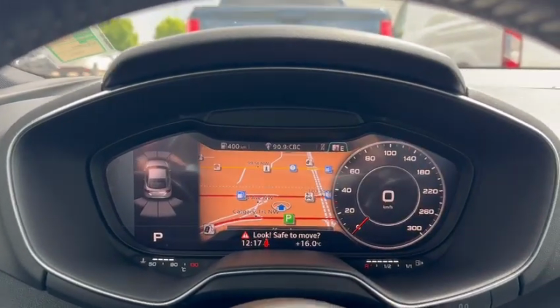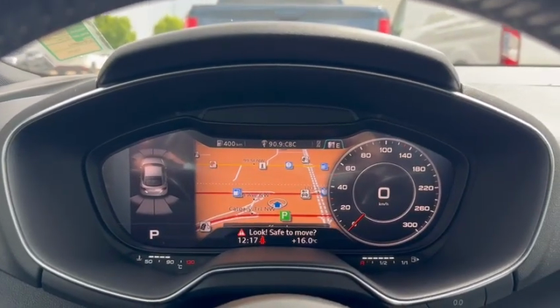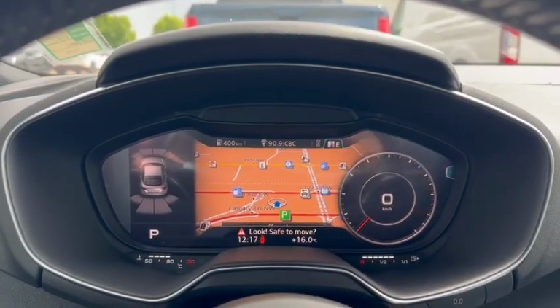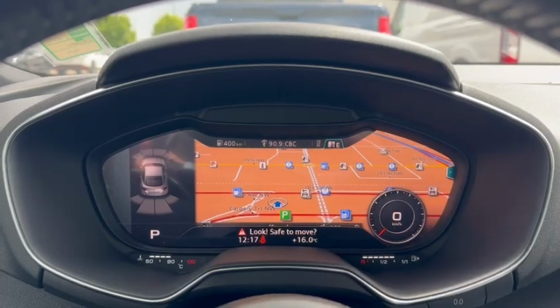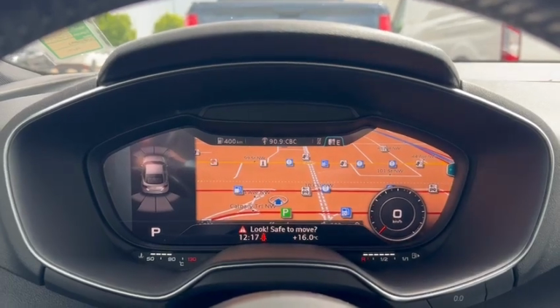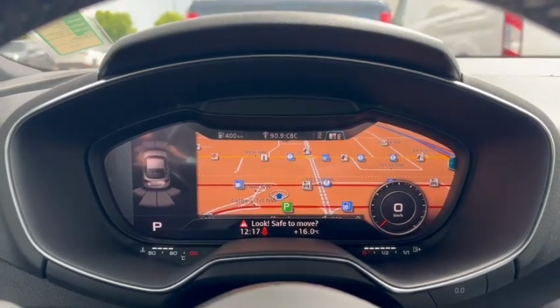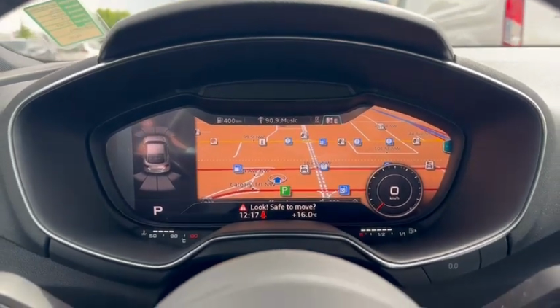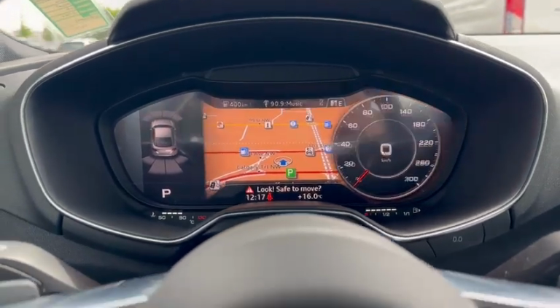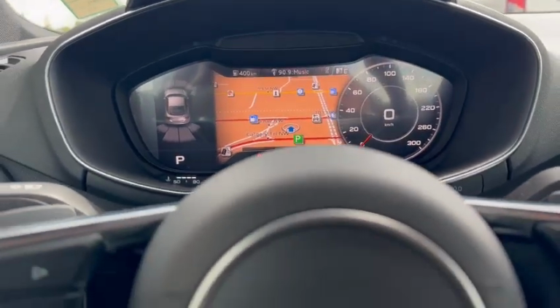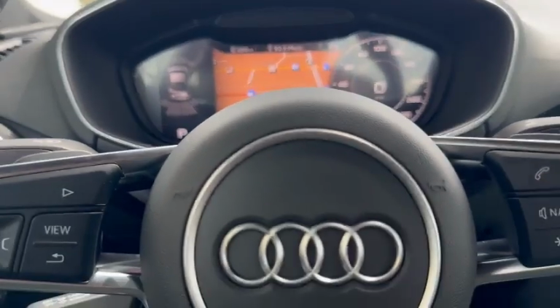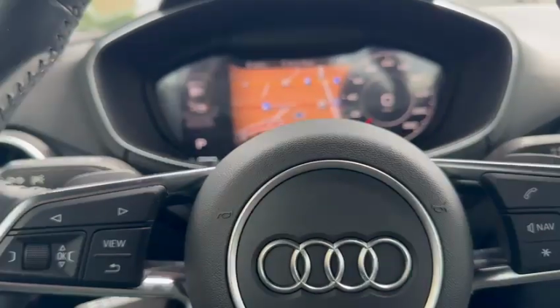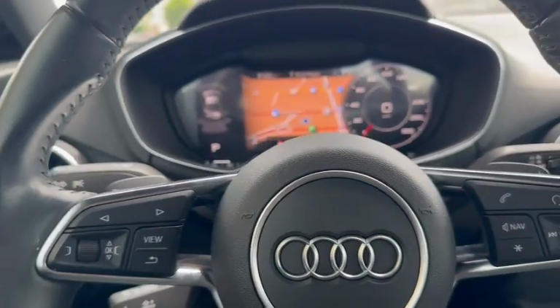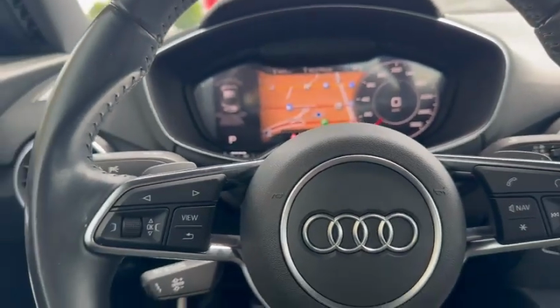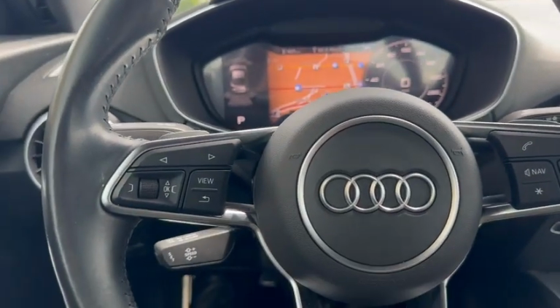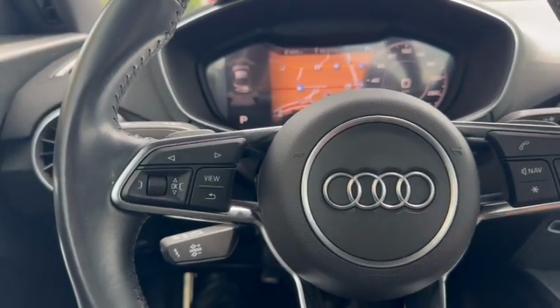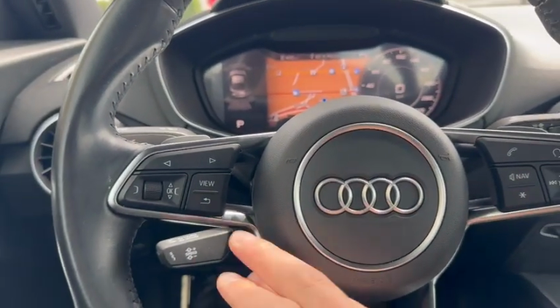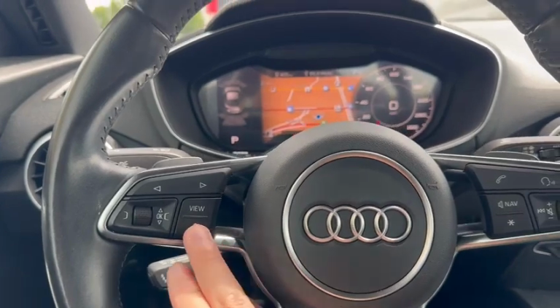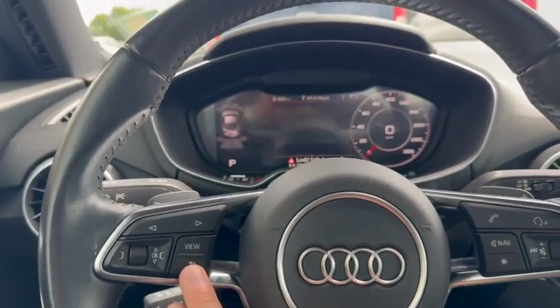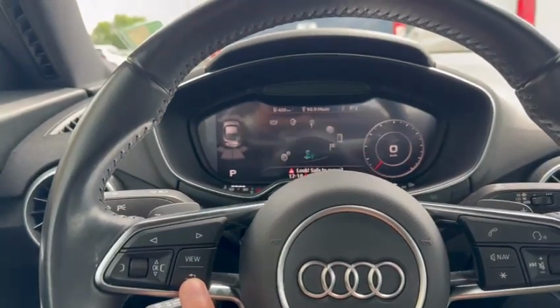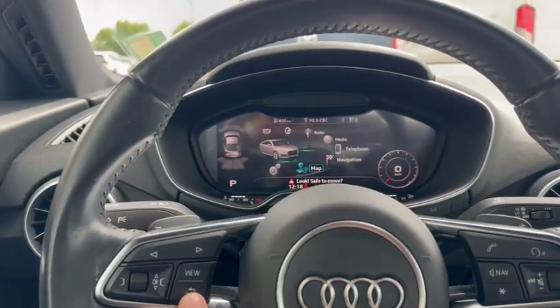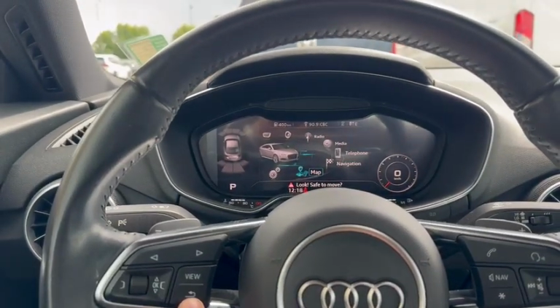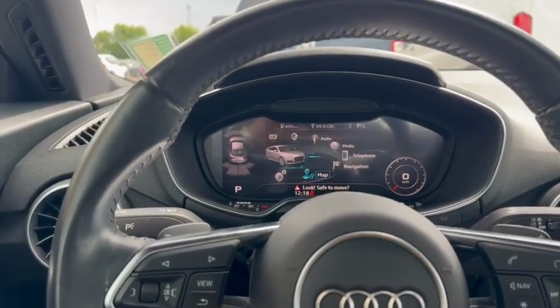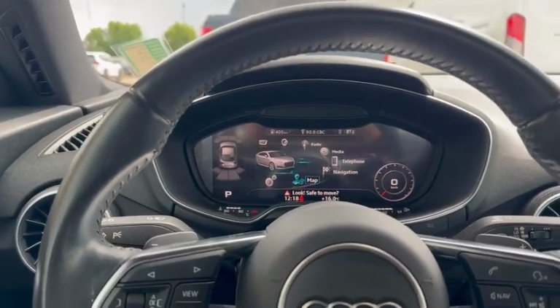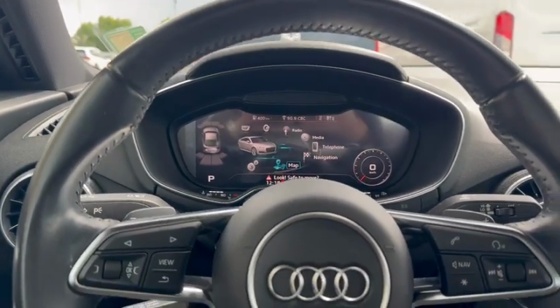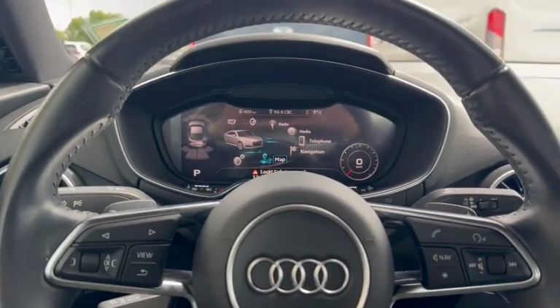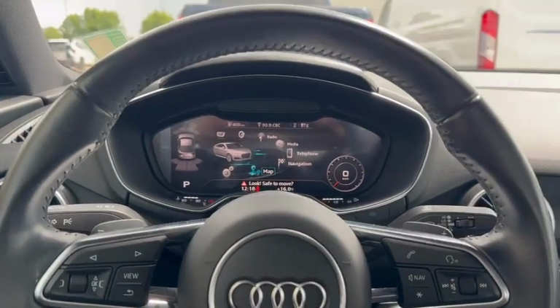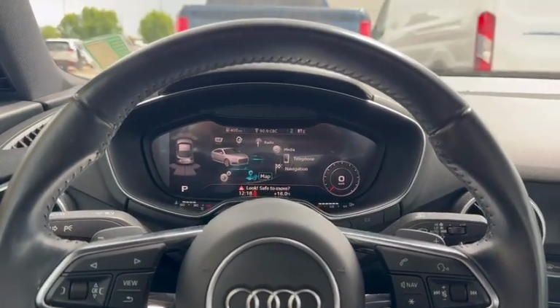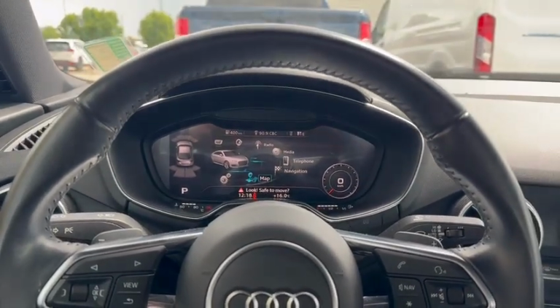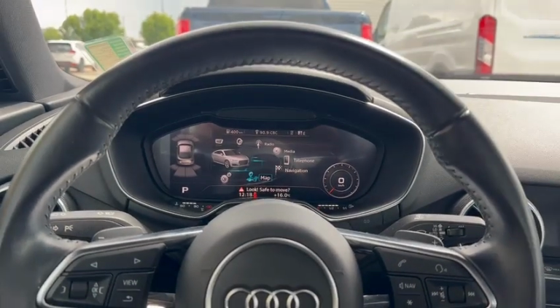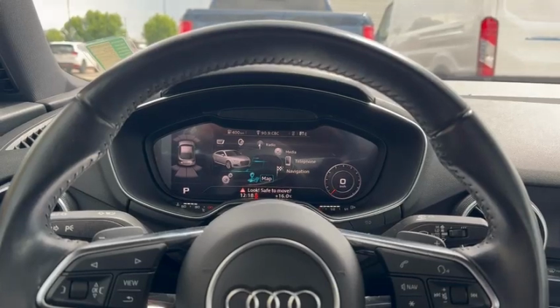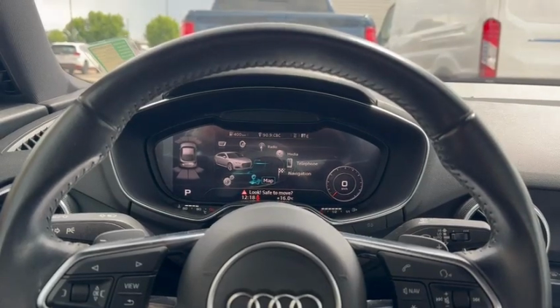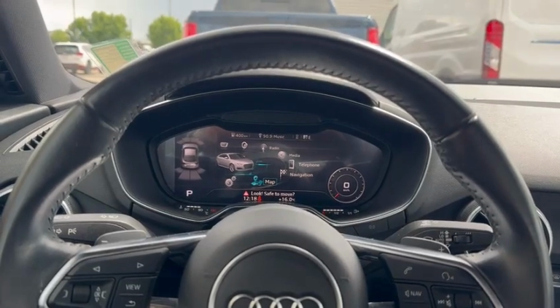I can view my navigation in full display or recess it as well. The car currently has just over 31,000 kilometers on it.